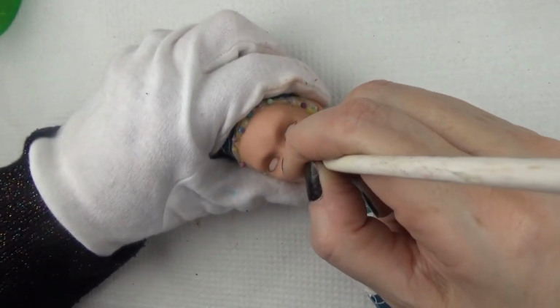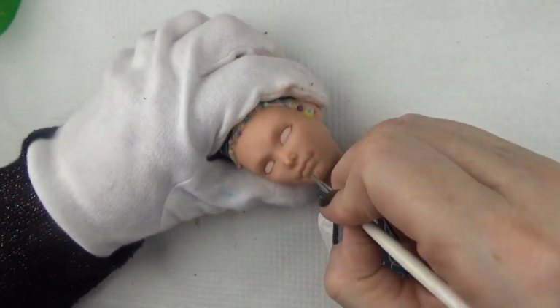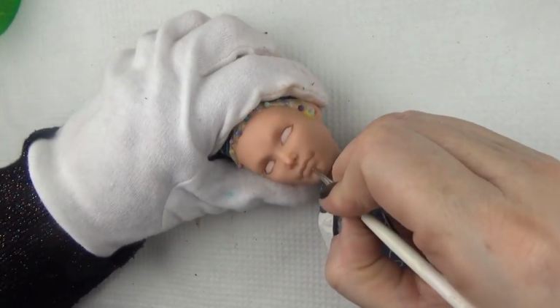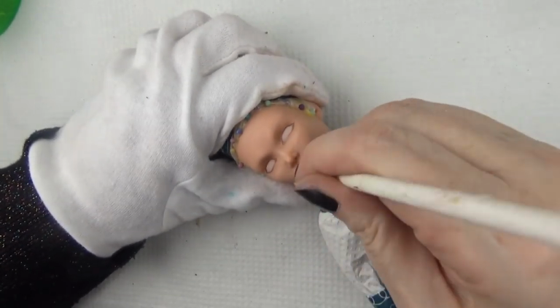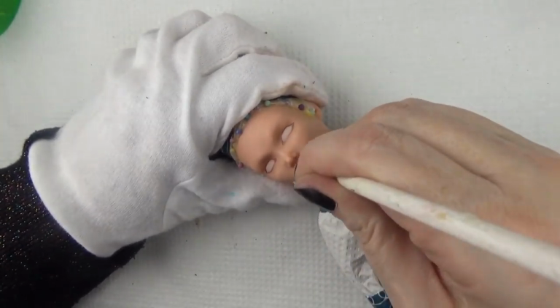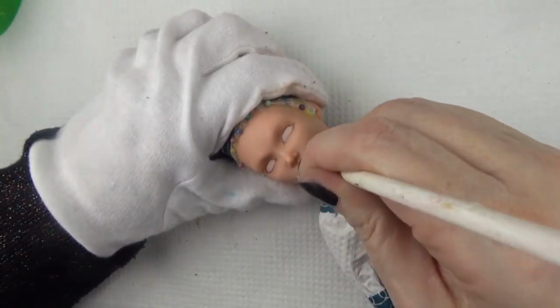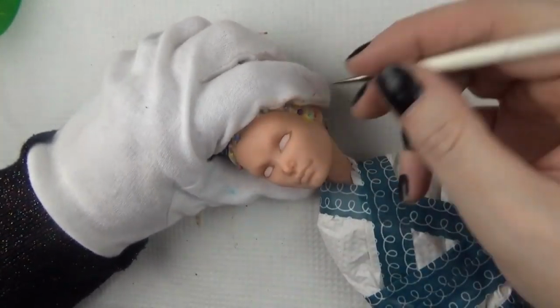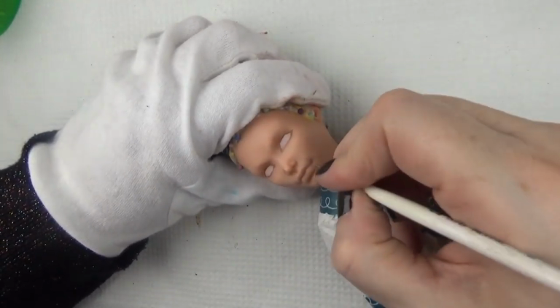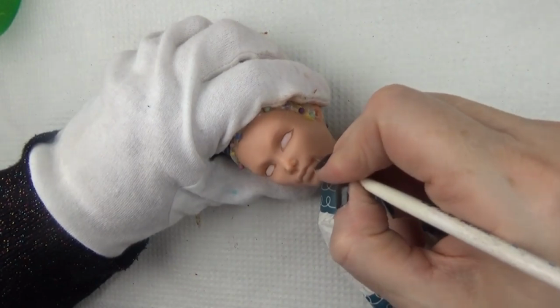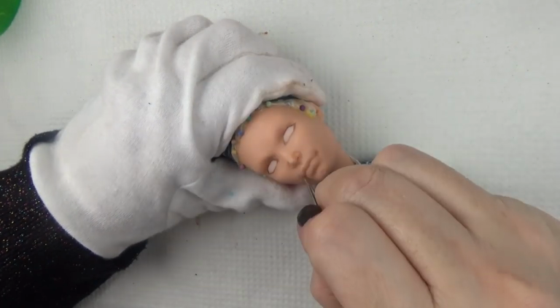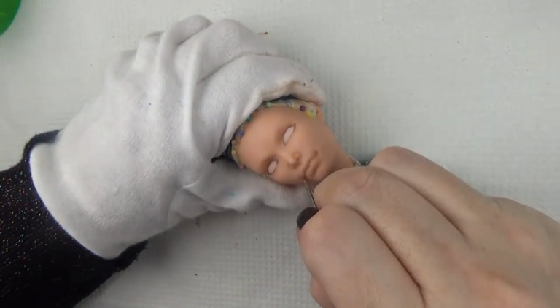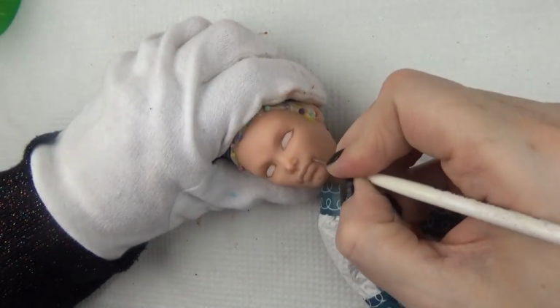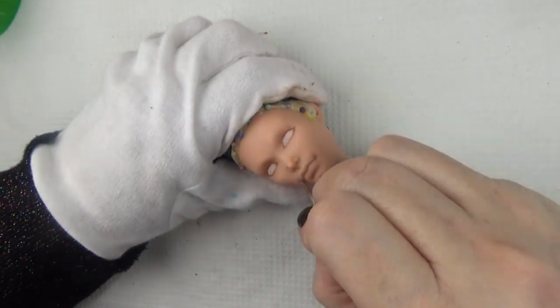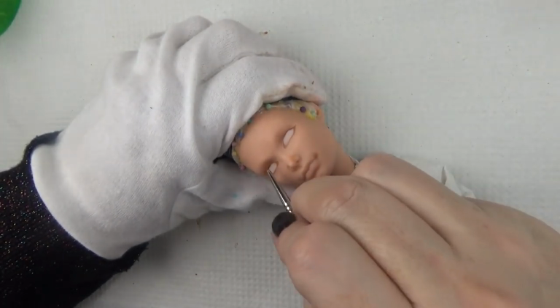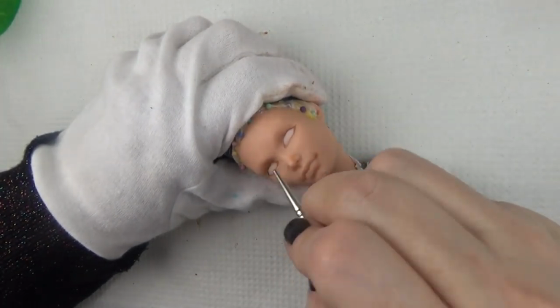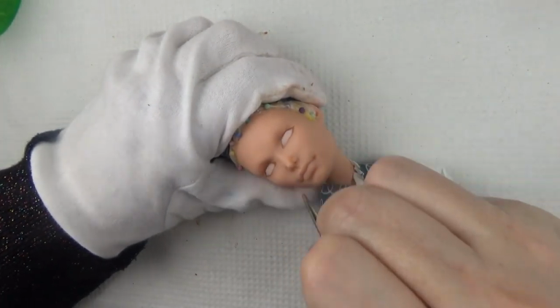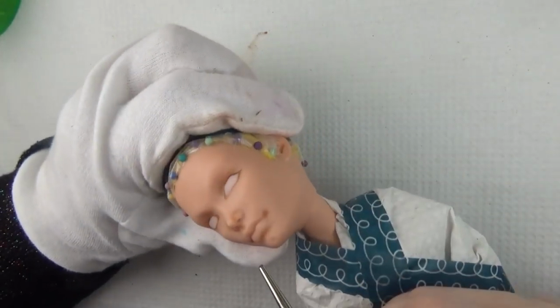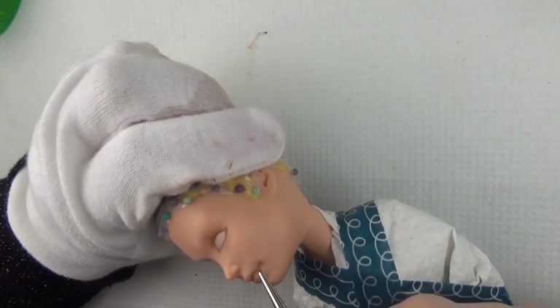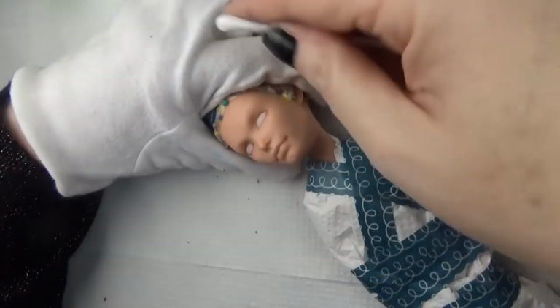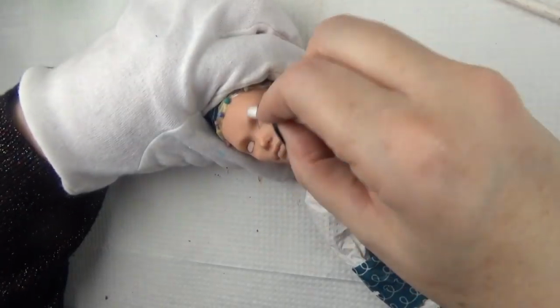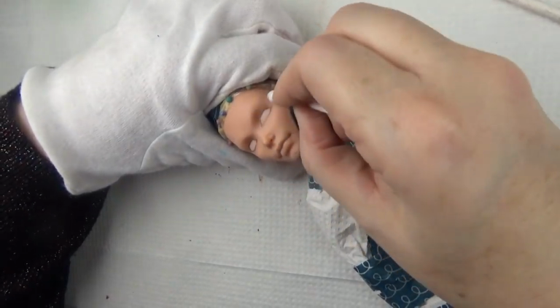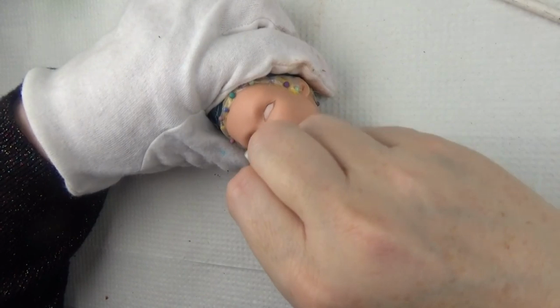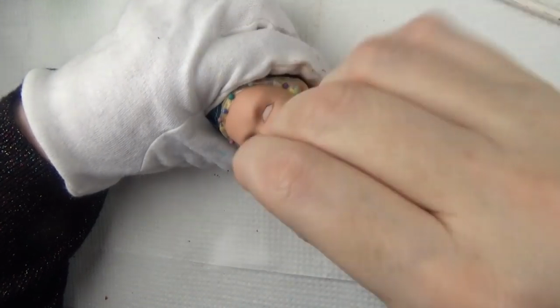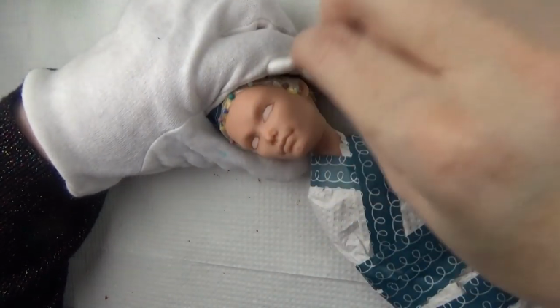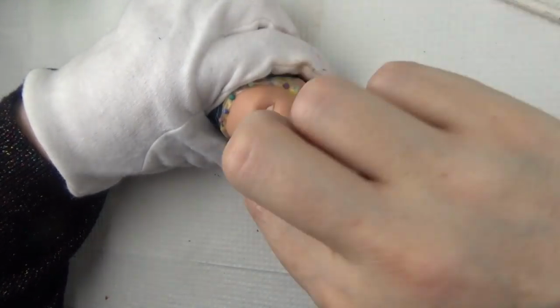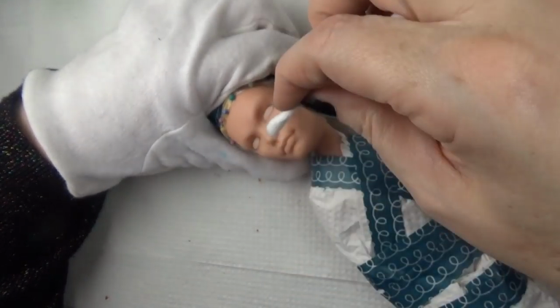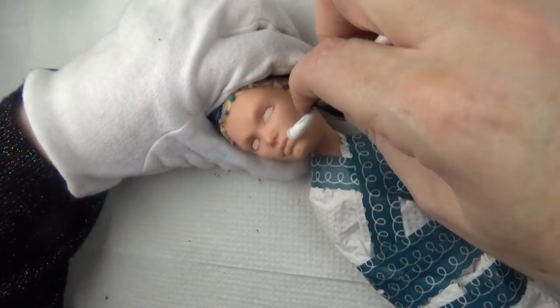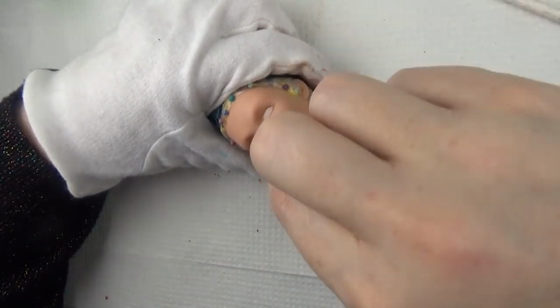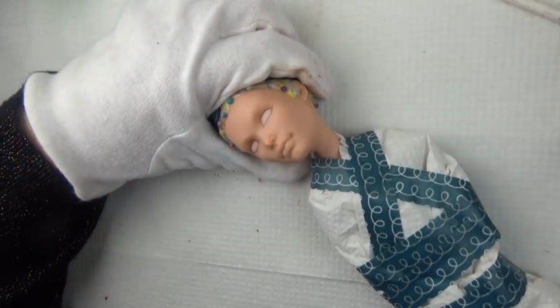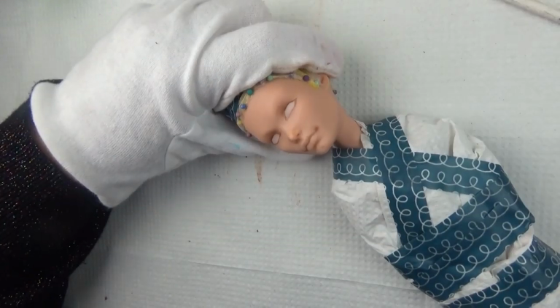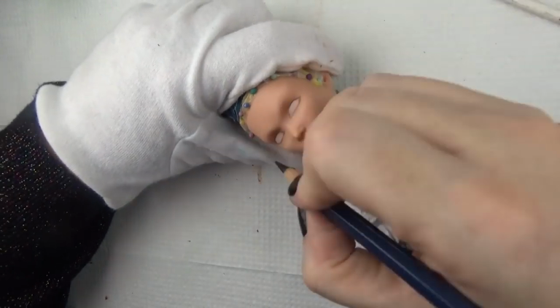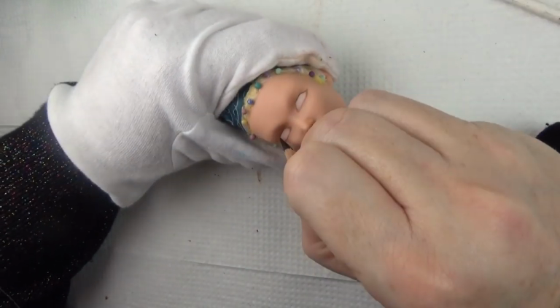I thought it might be helpful still to see the first version, and interesting to see how it ended up in the final photos.